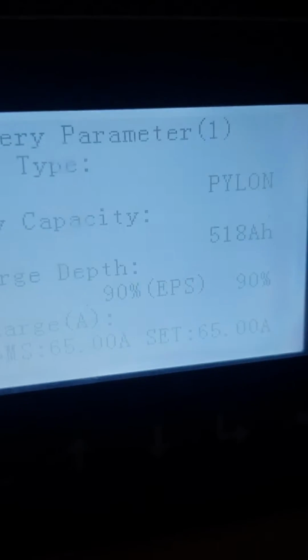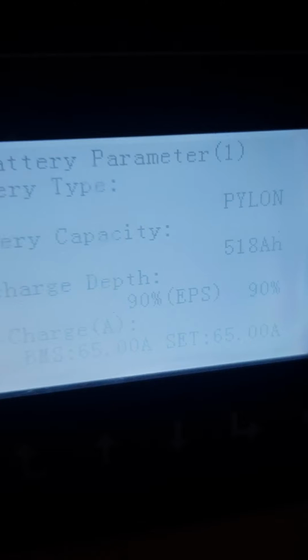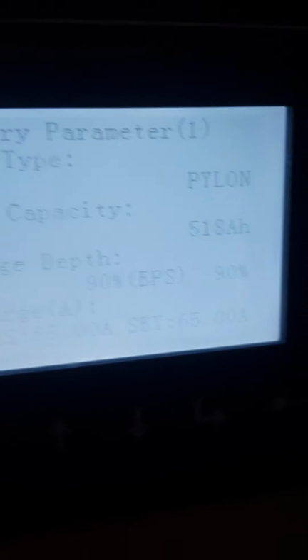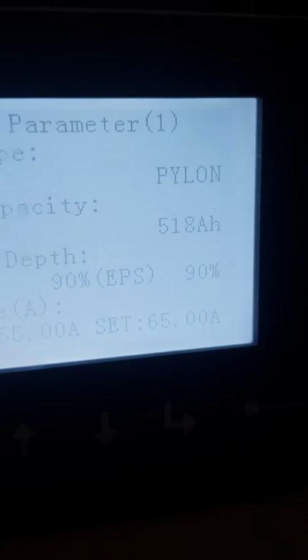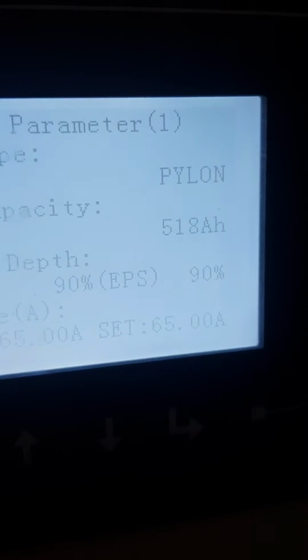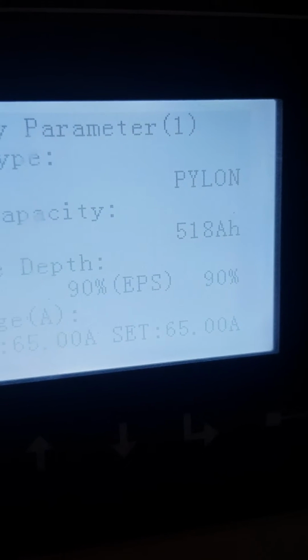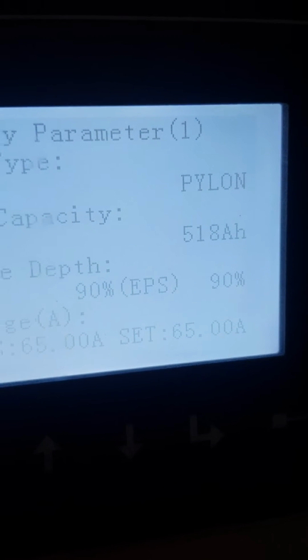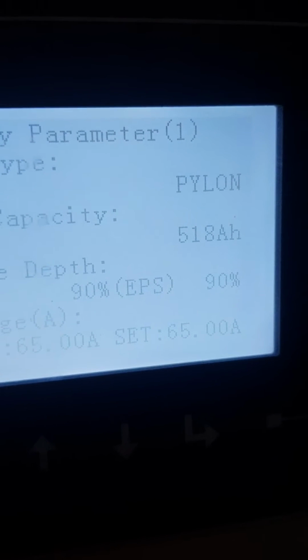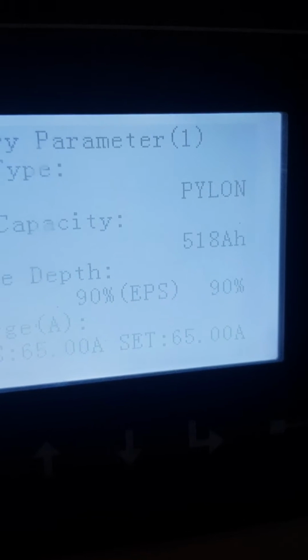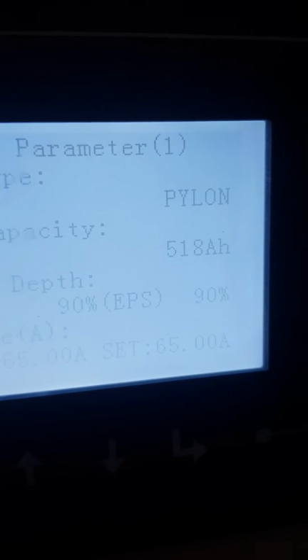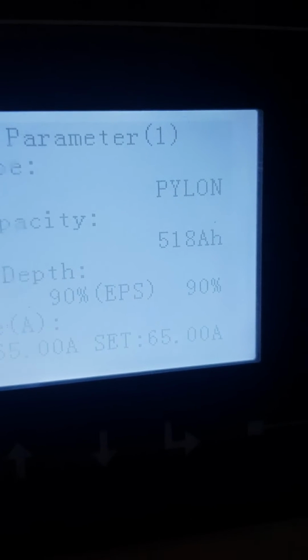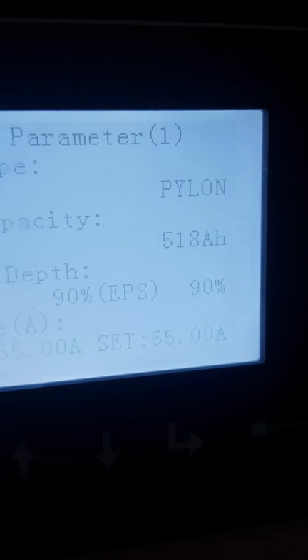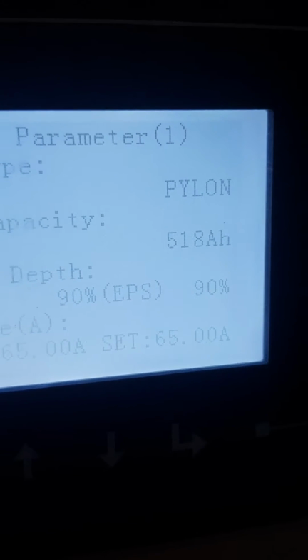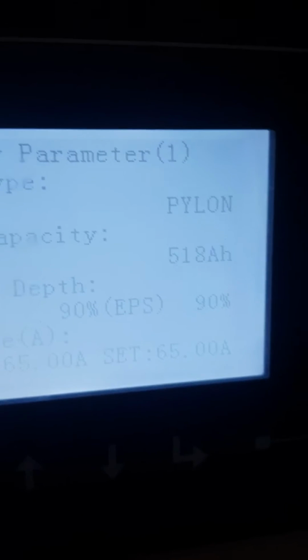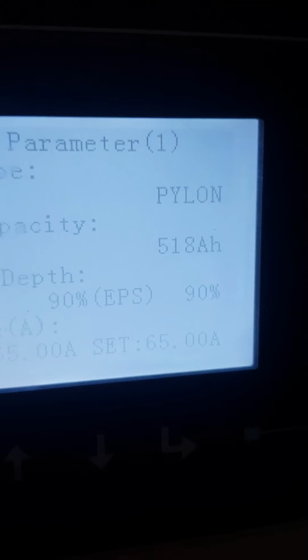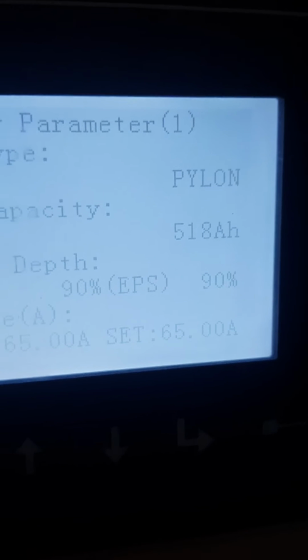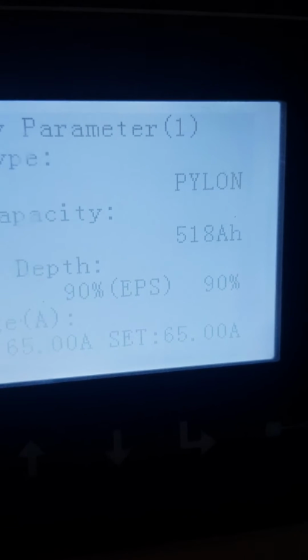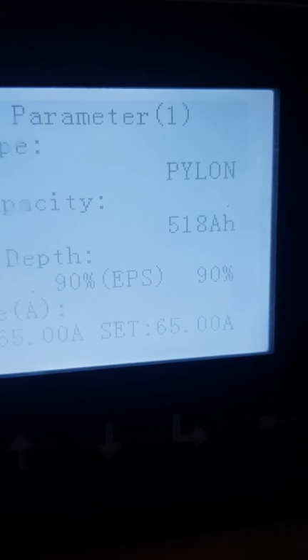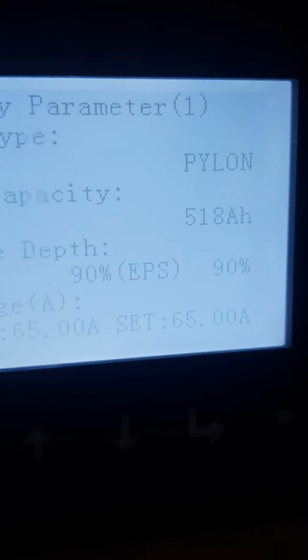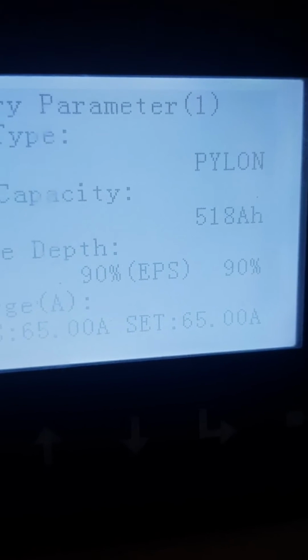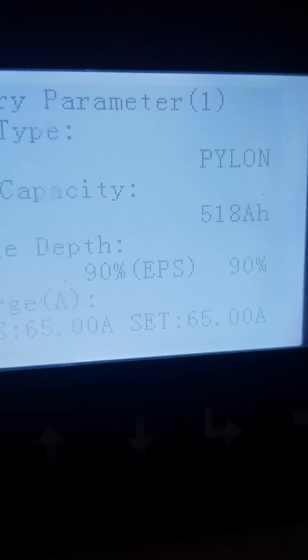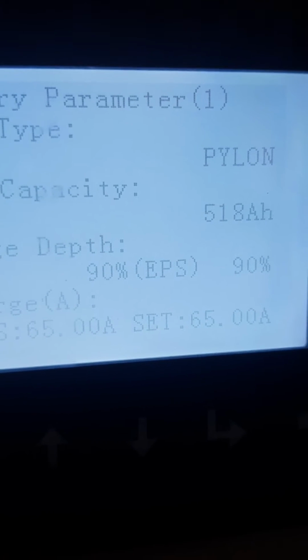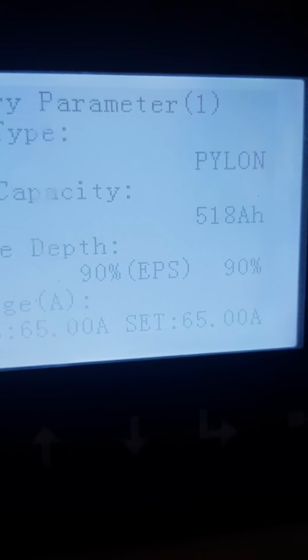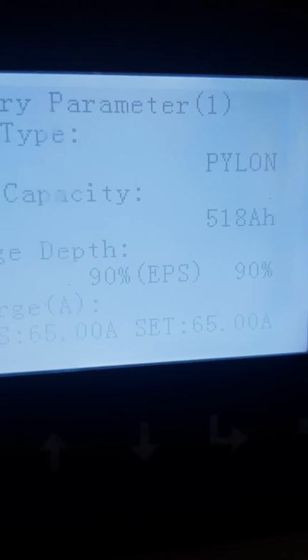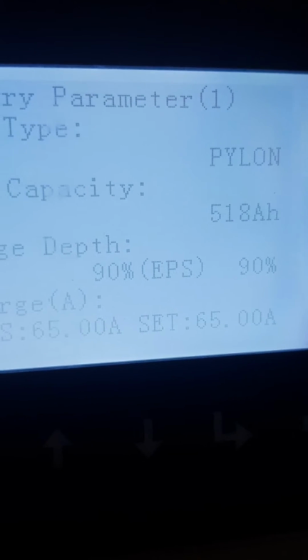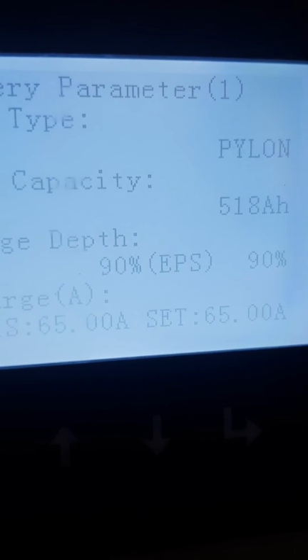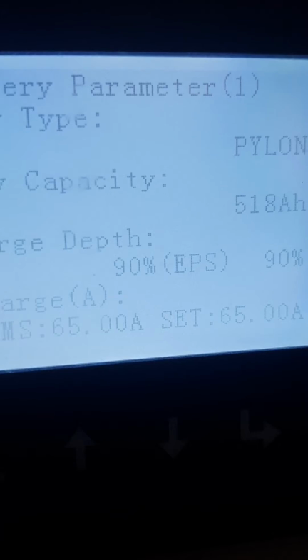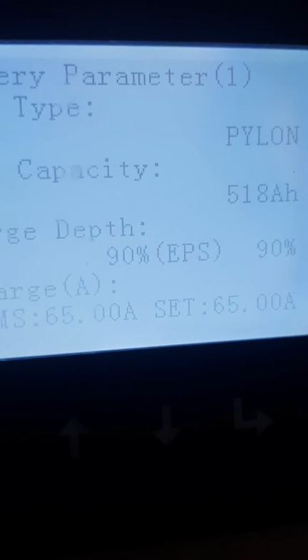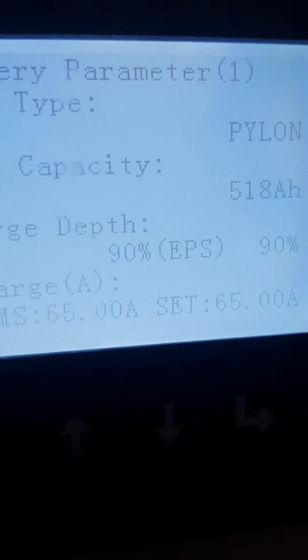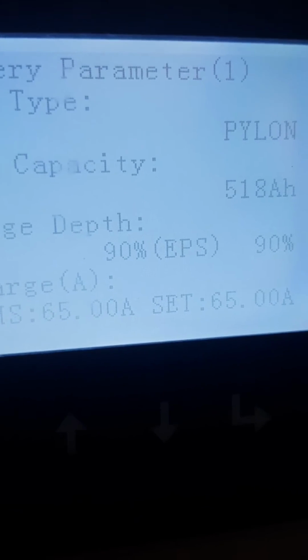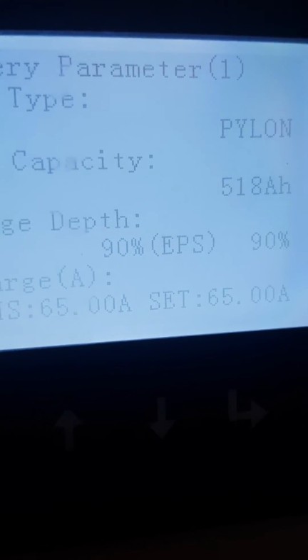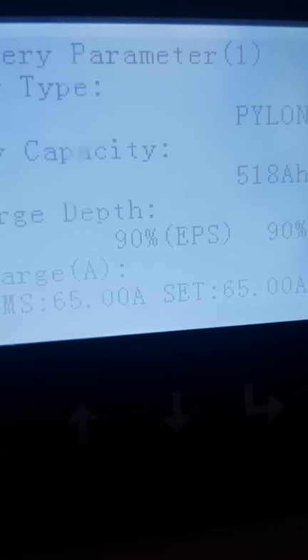The inverter itself is reporting 518 amp-hours. Obviously you're wondering why it's not 525 — that's just the way it measures it, so it's approximately there. It's detected a new US 5000 4.8 kilowatt battery.